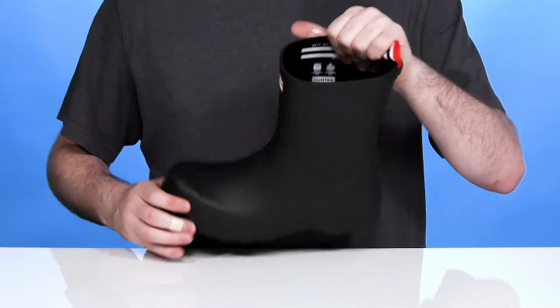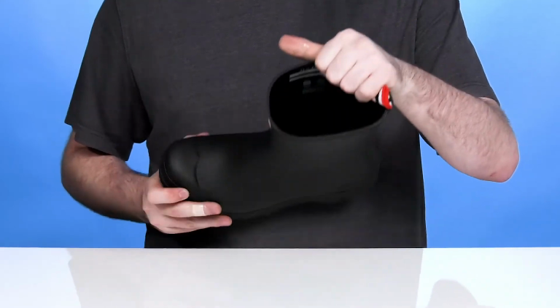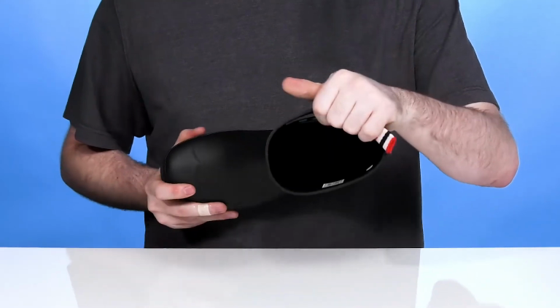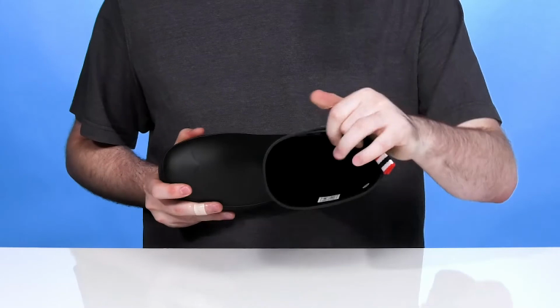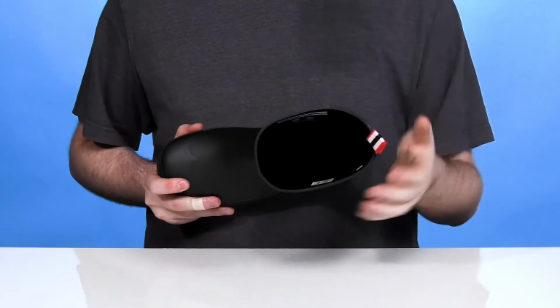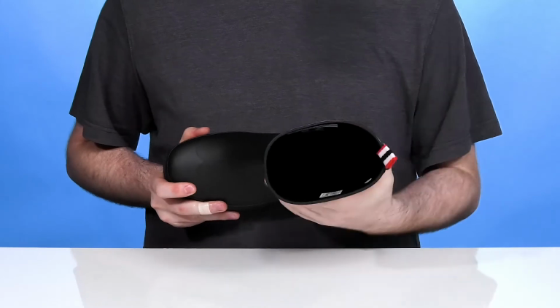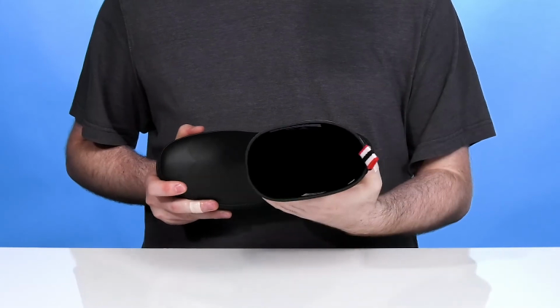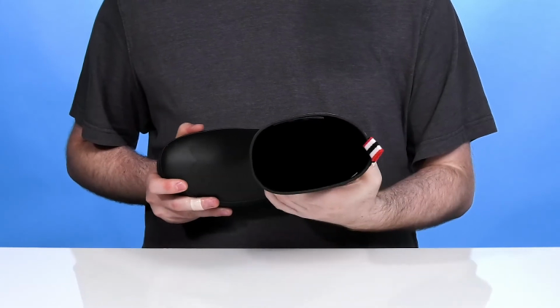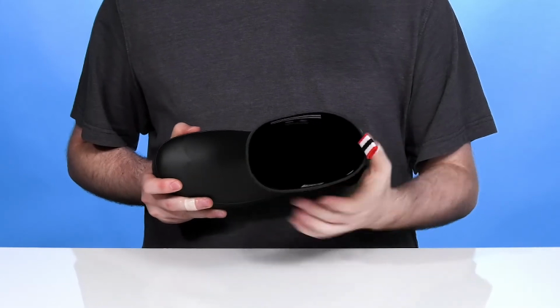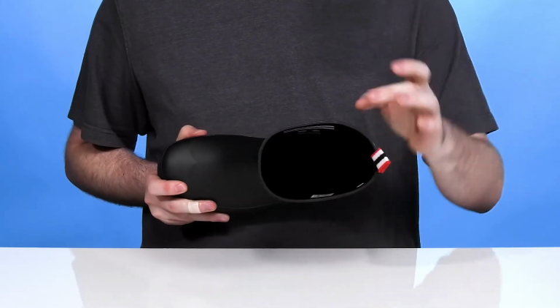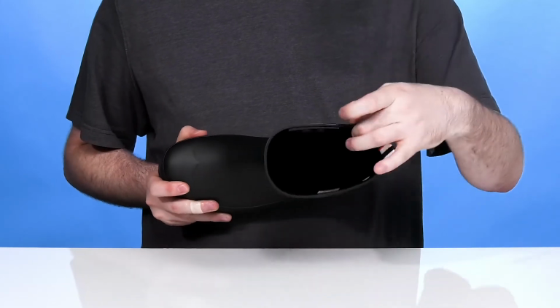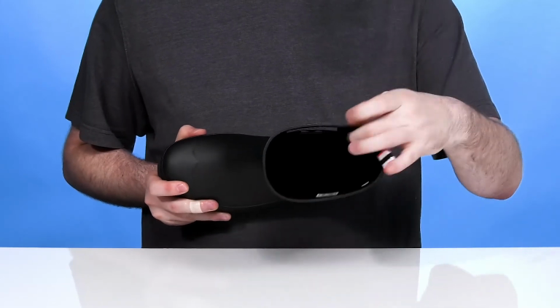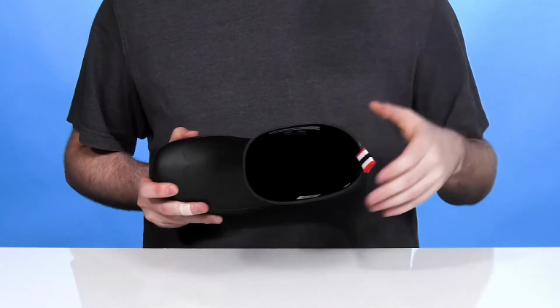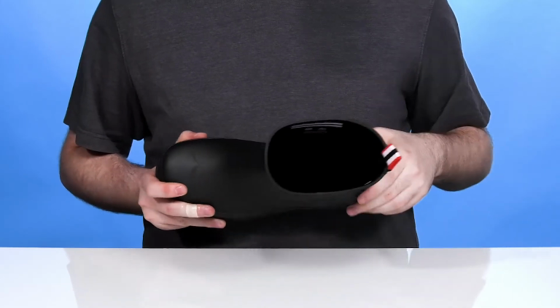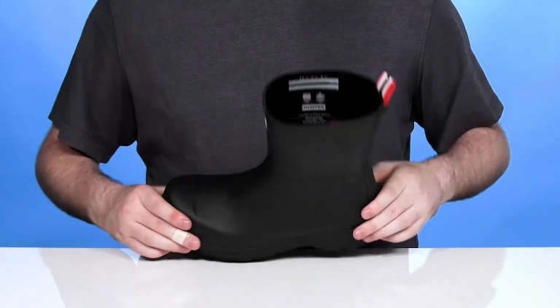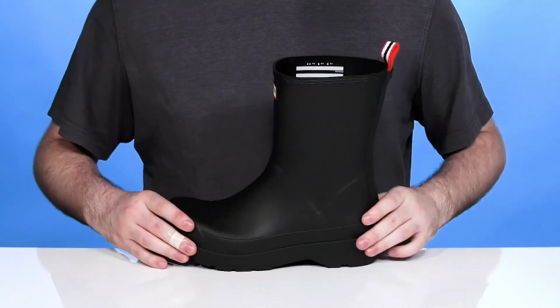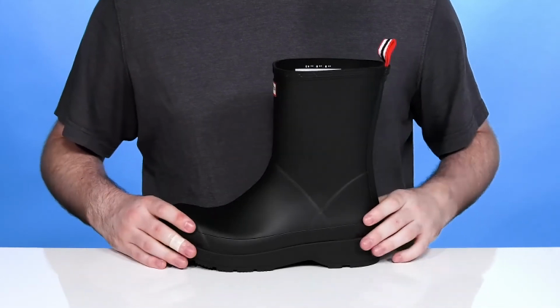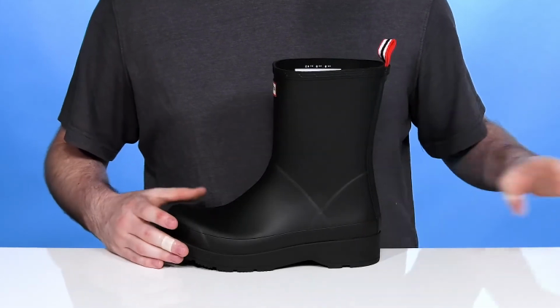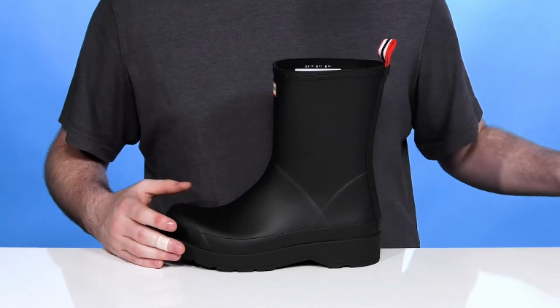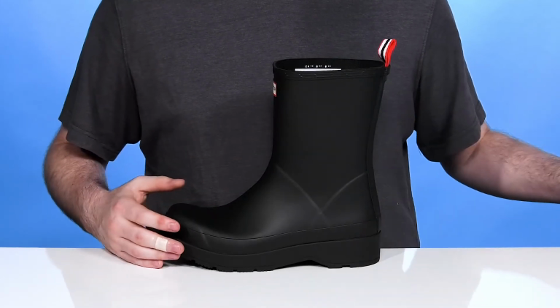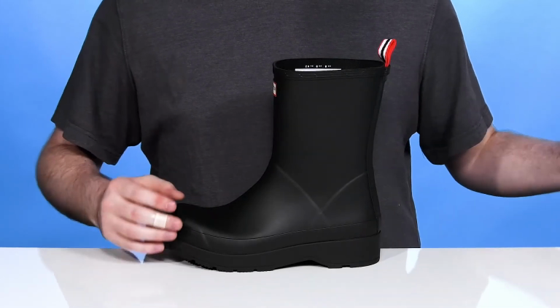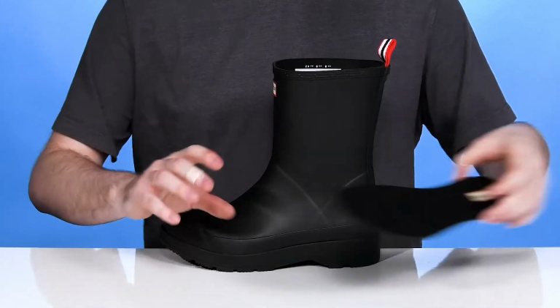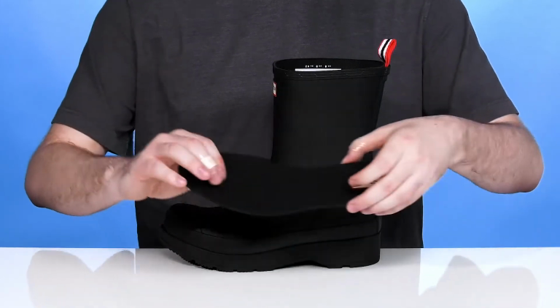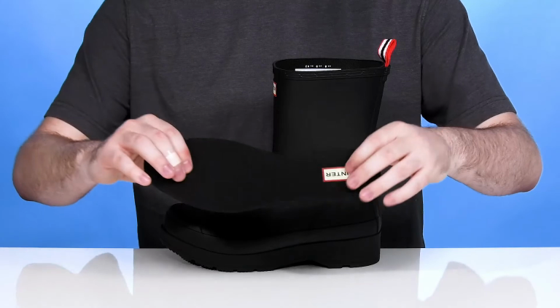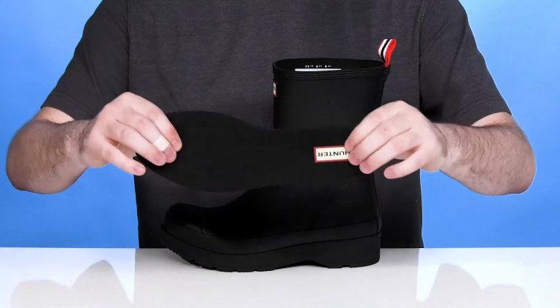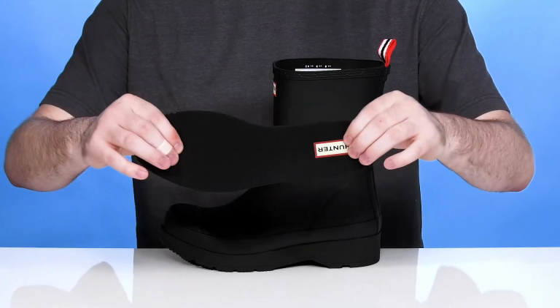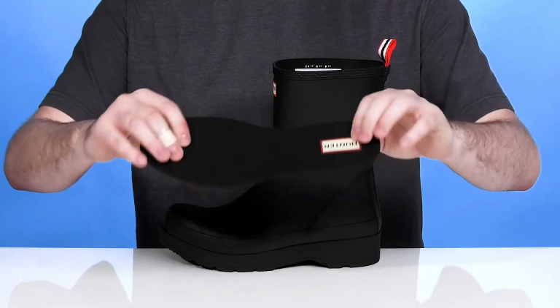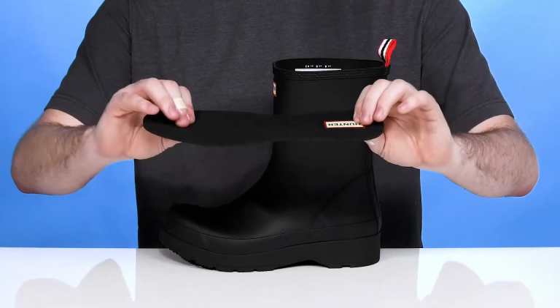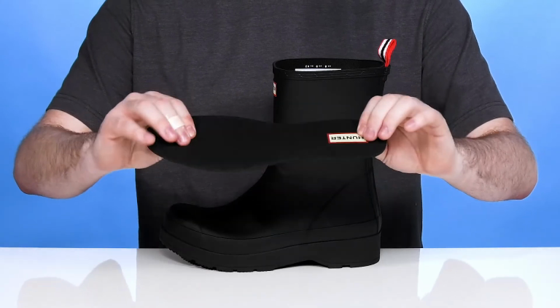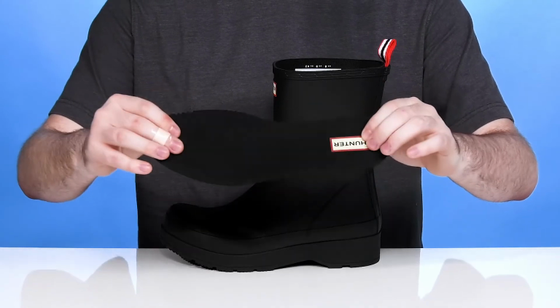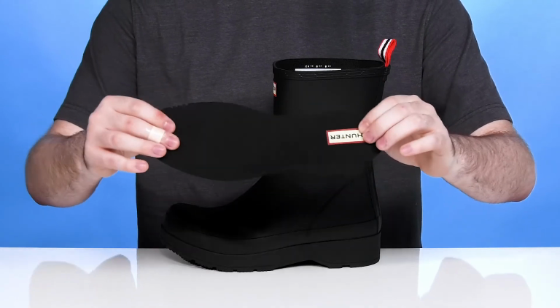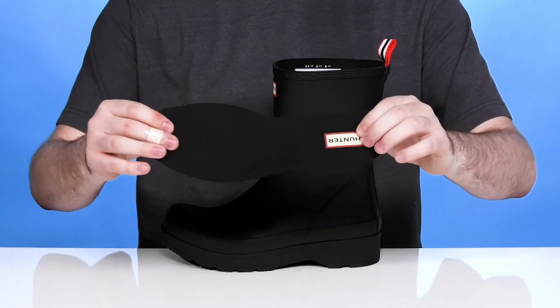Inside, it's polyester keeping it nice and cool with a pretty thin lining, giving it even more cushioning with a removable sponge-like foam footbed.